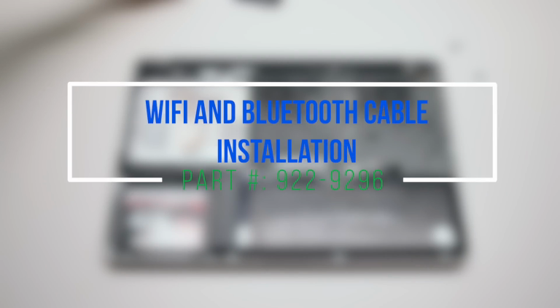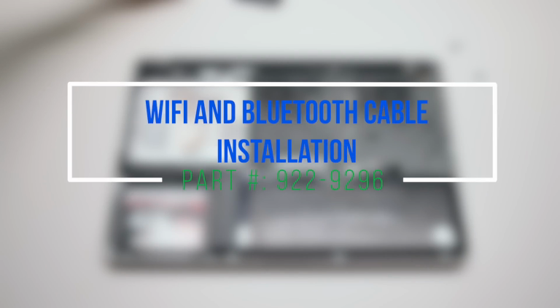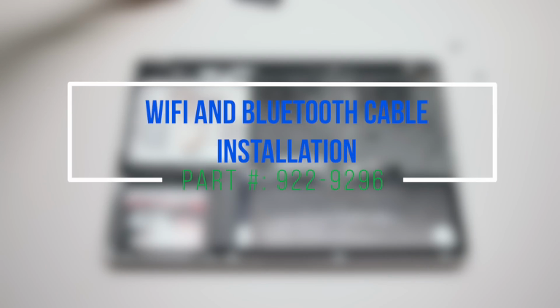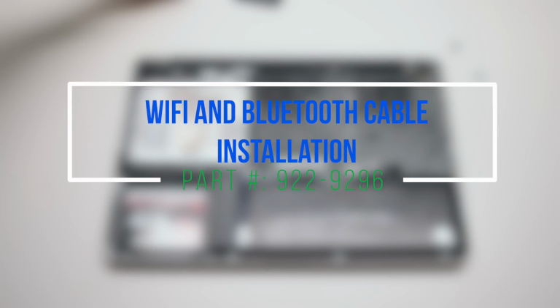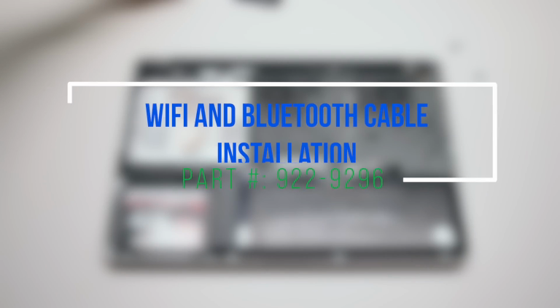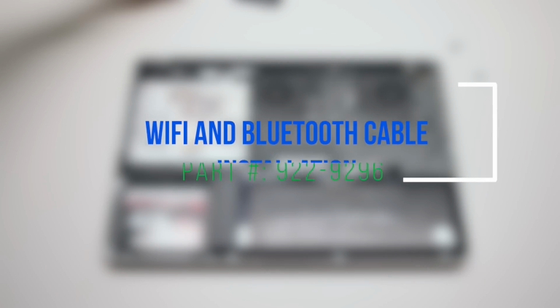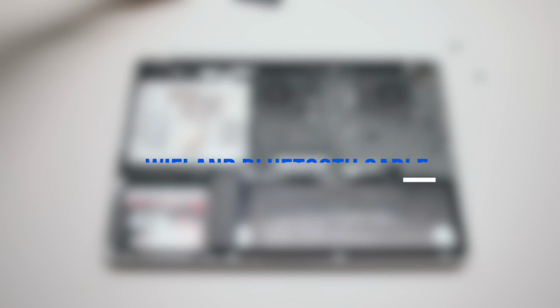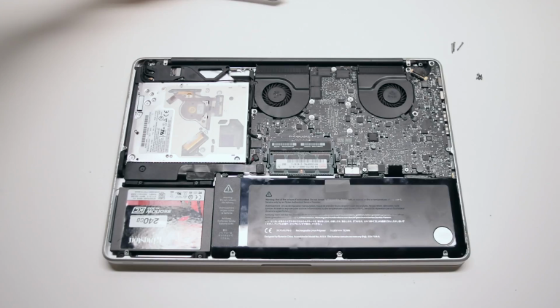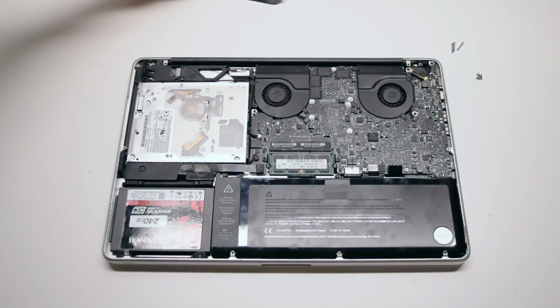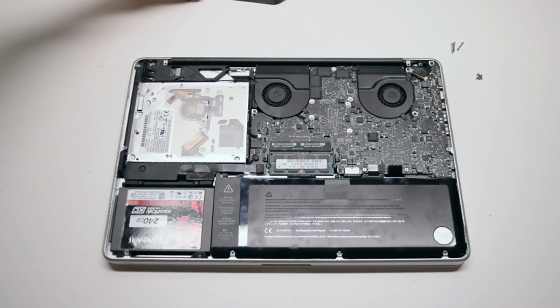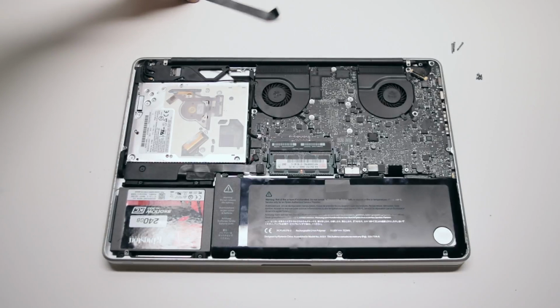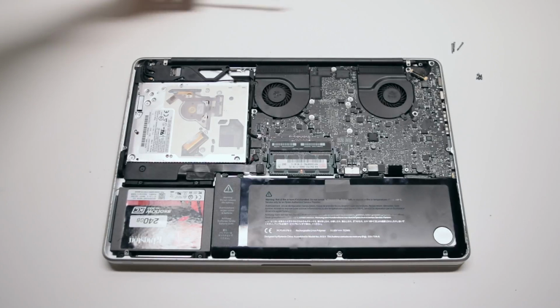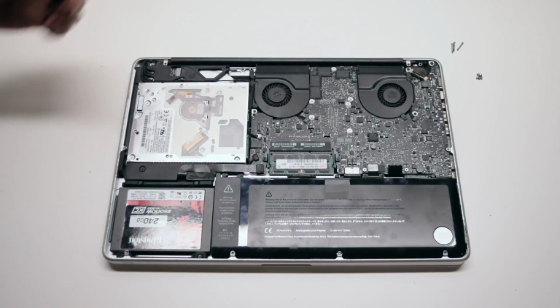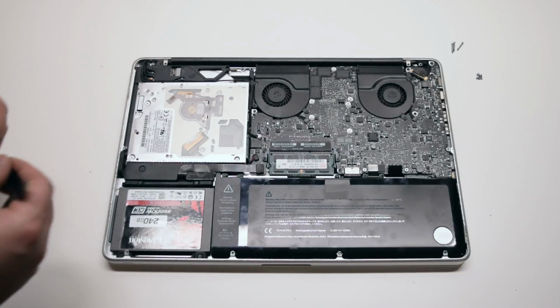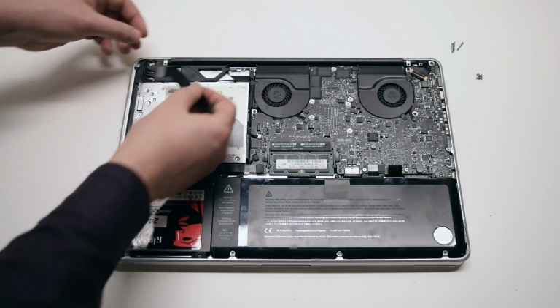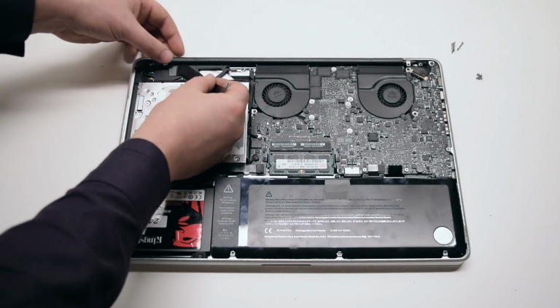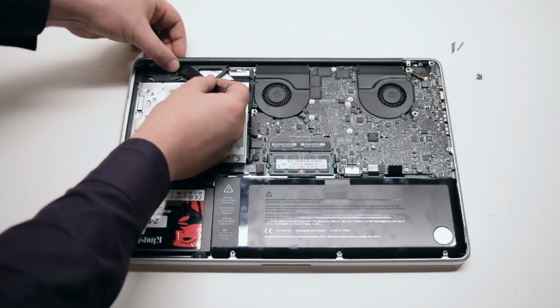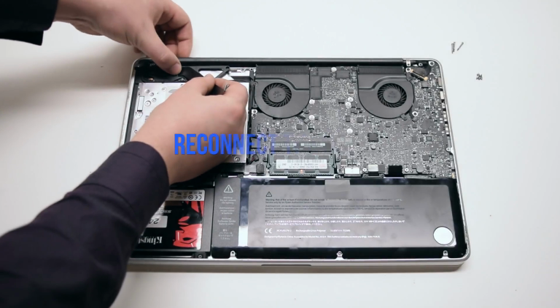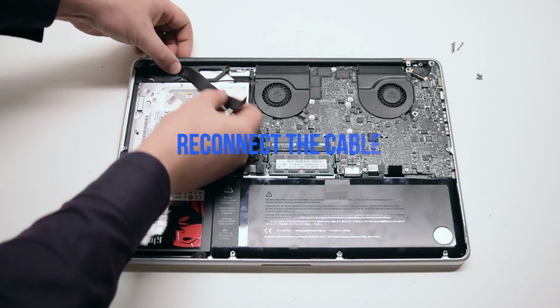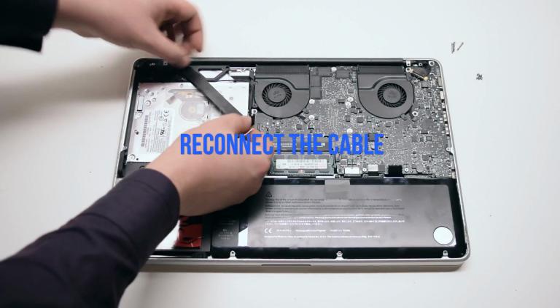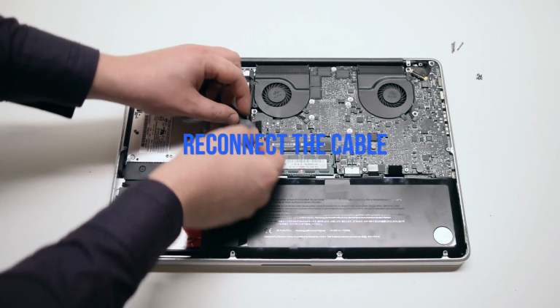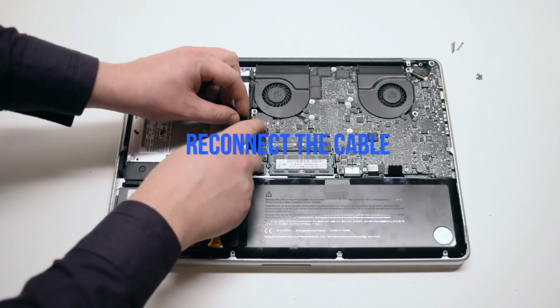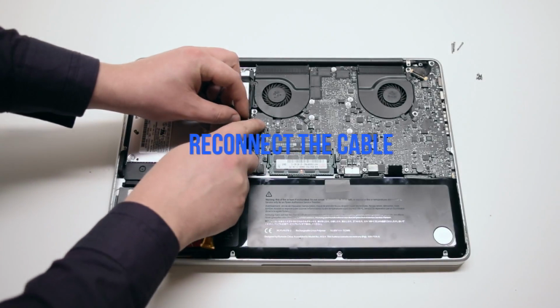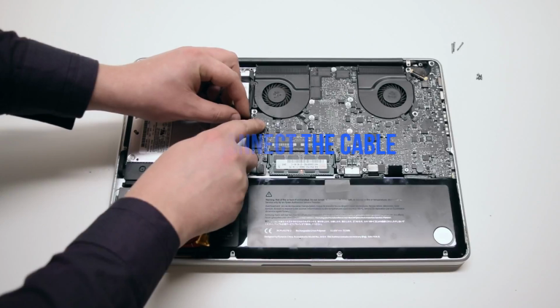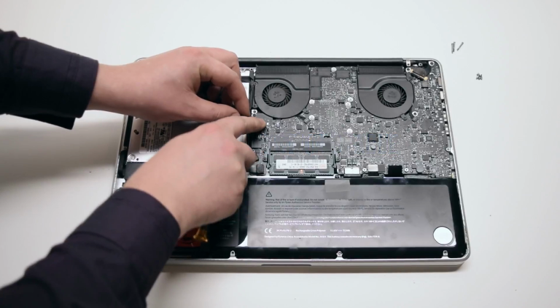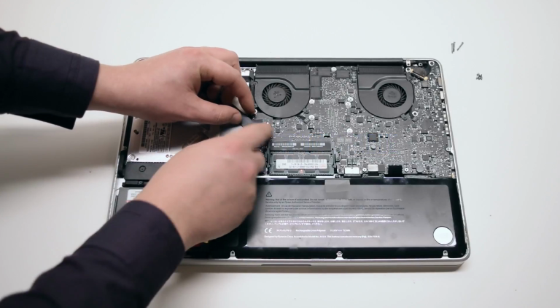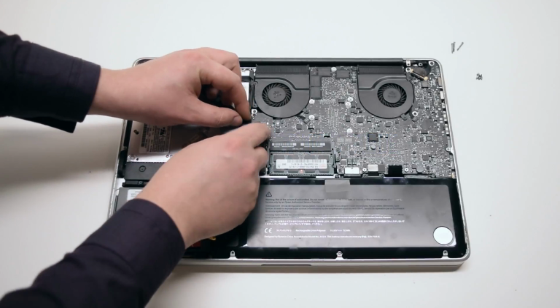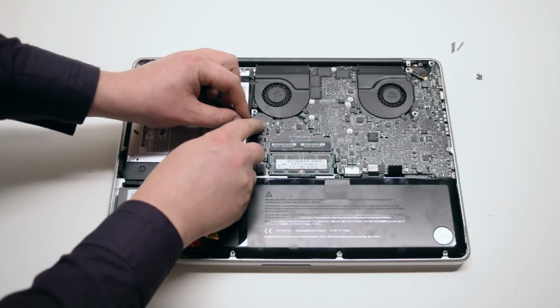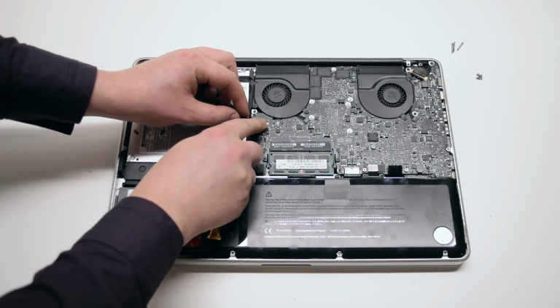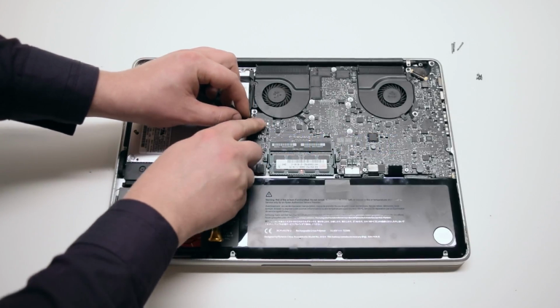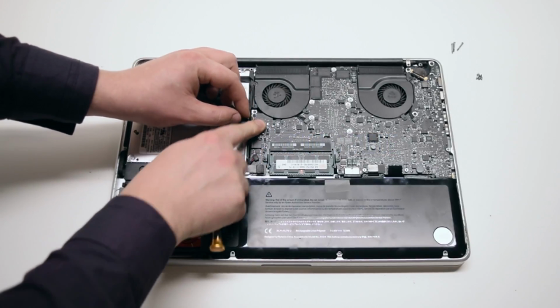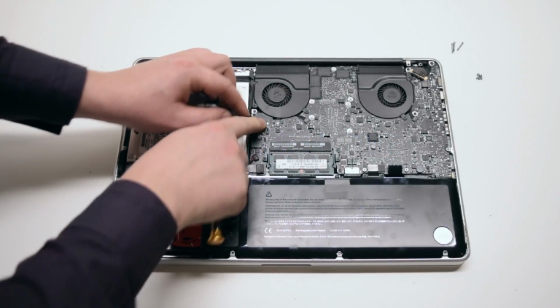Wi-Fi and Bluetooth cable installation. Install the left side and cover with tape if there was tape there. Reinstall the right side on the logic board.